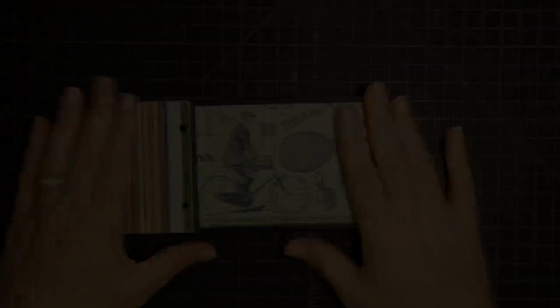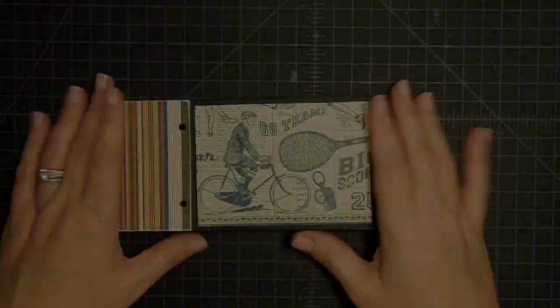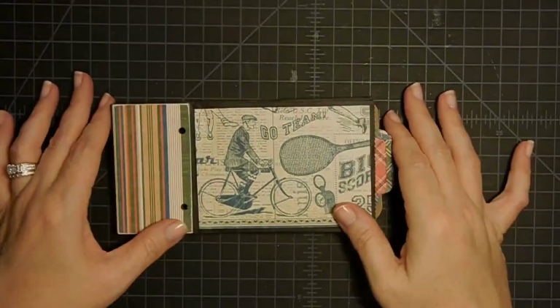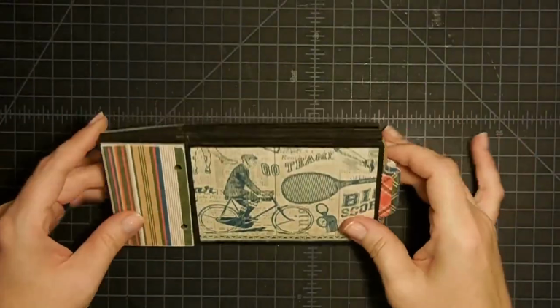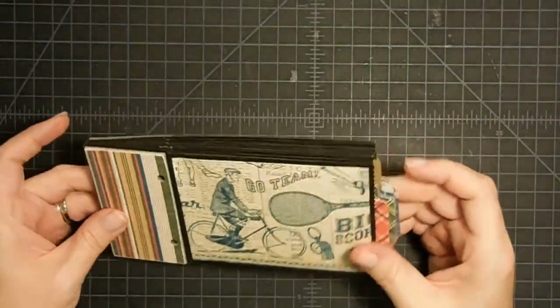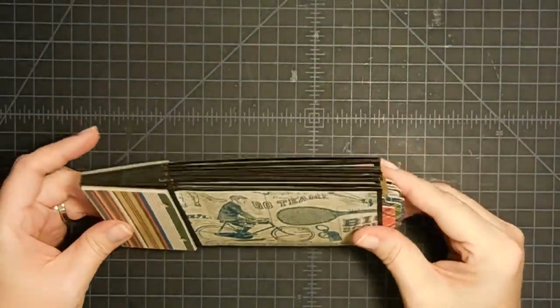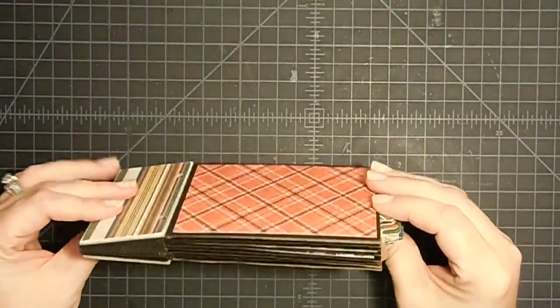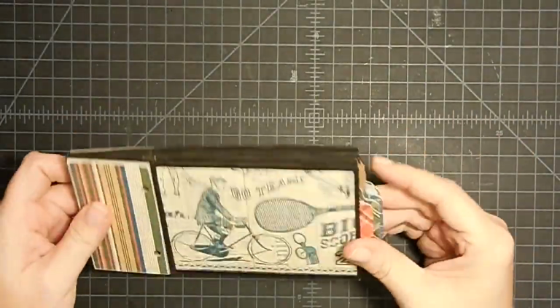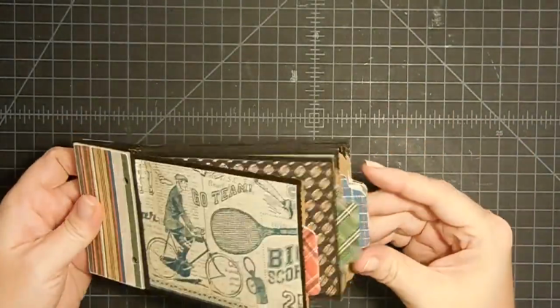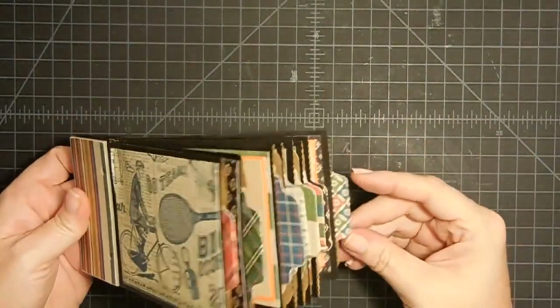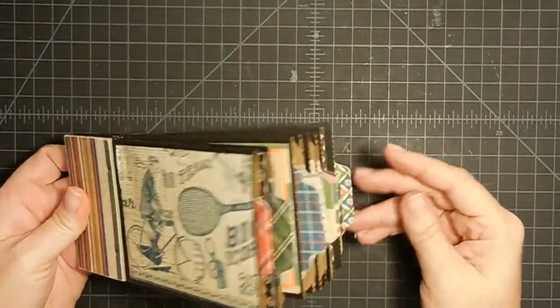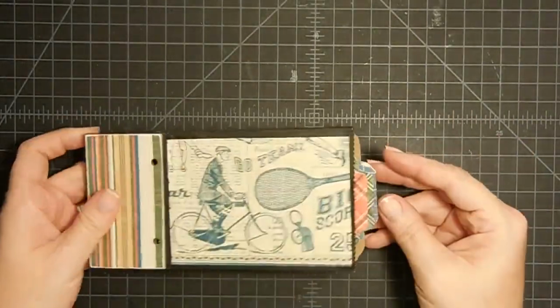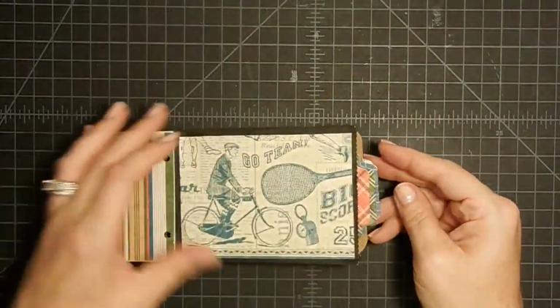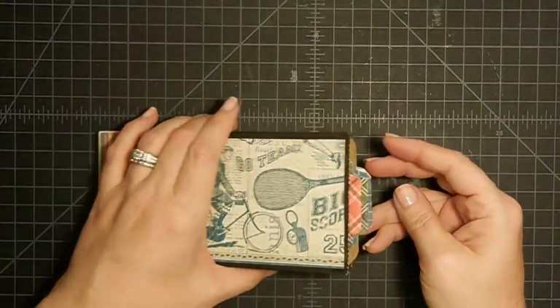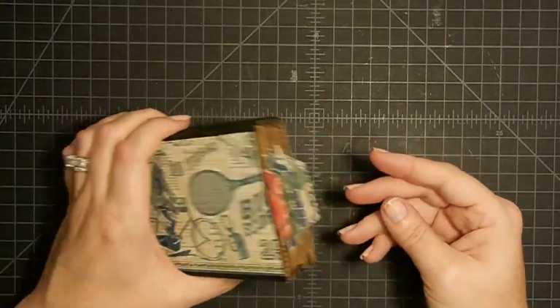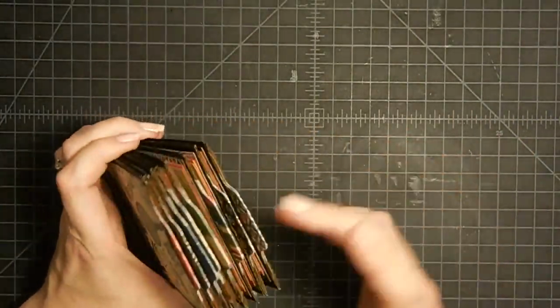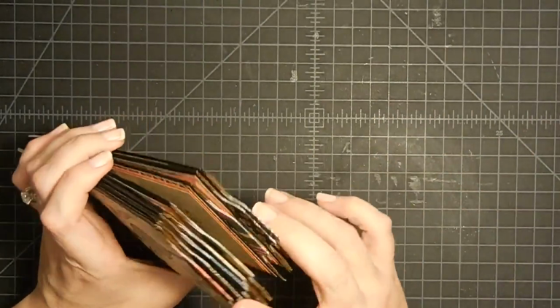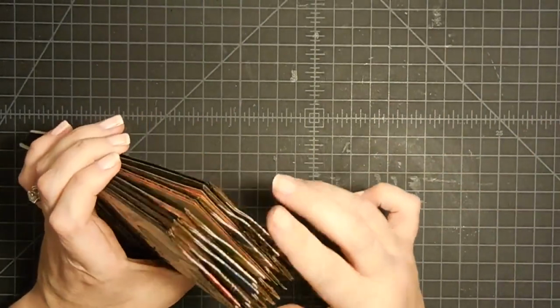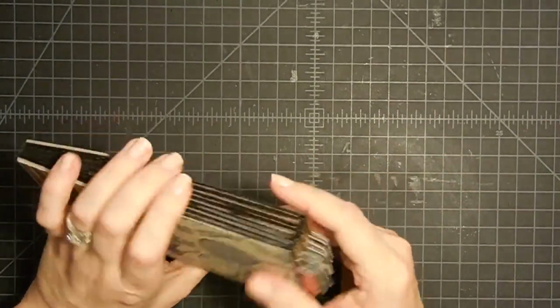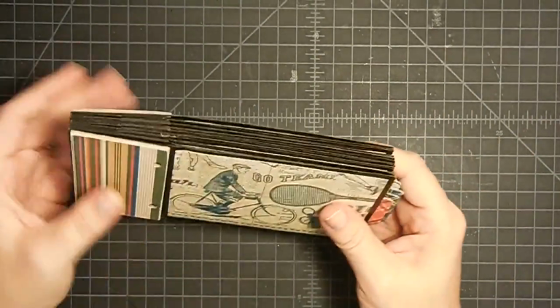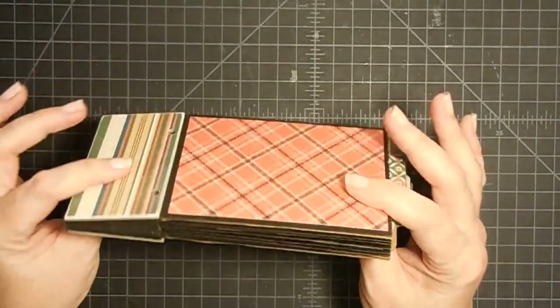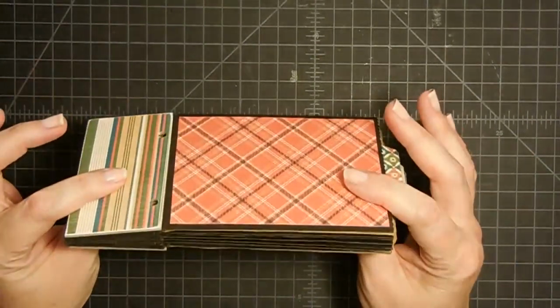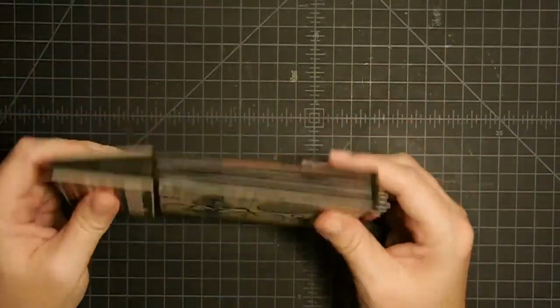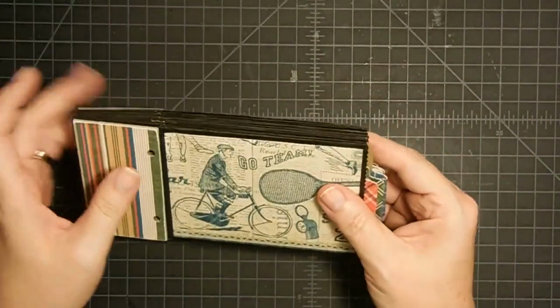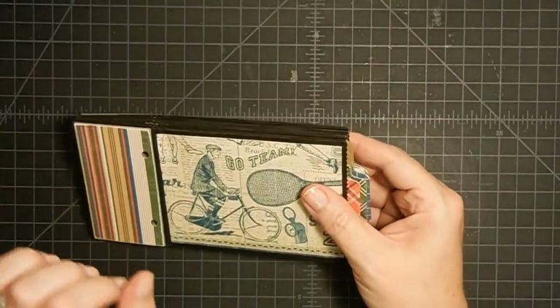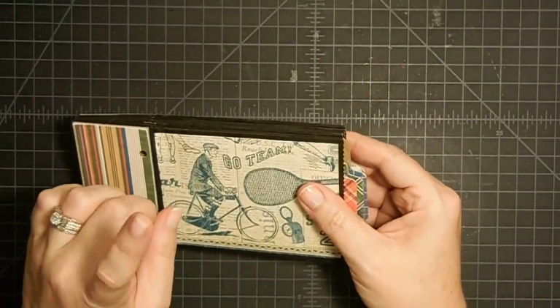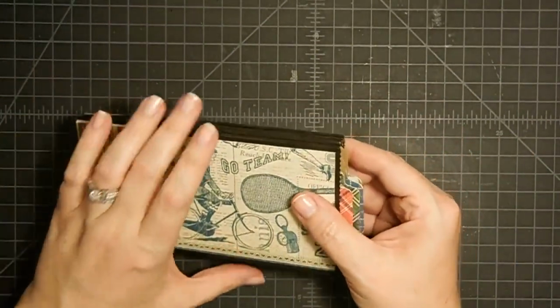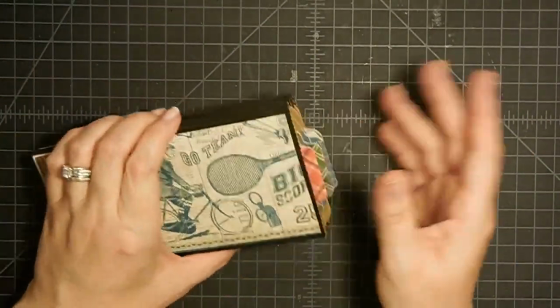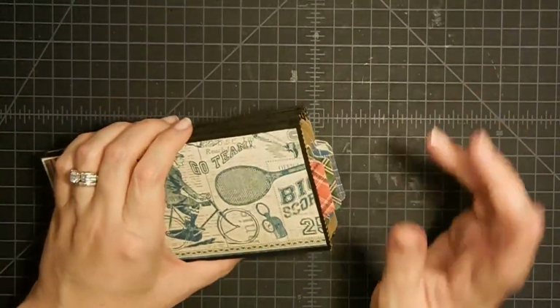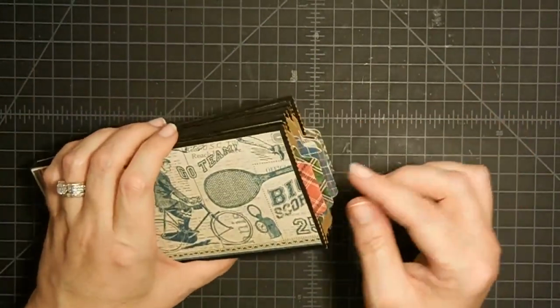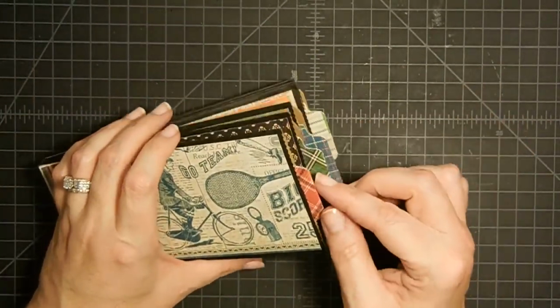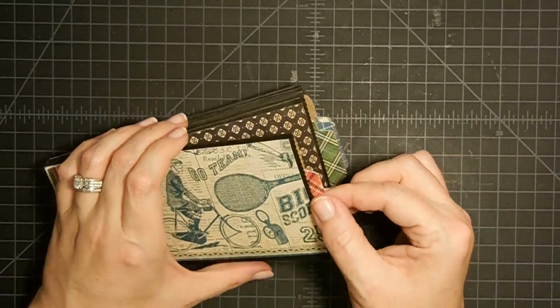Hey guys, it's Mae Mae and welcome back to part two of this little mini album, which I am loving. You can see I've got all the tags put in. This is basically where we left off. However, I've done a couple of things and let me show you what I've done.